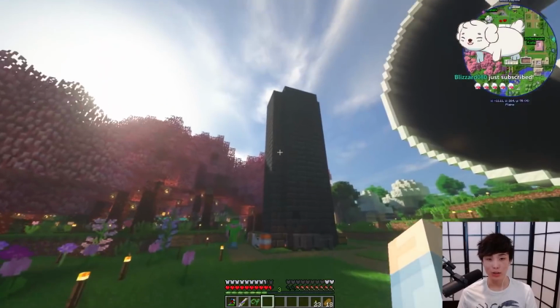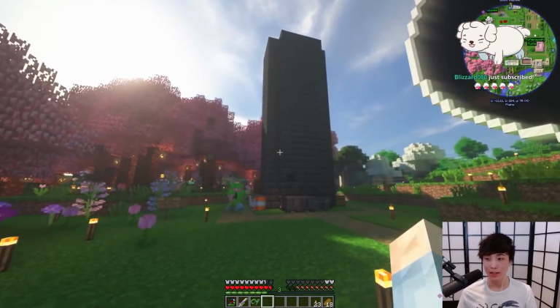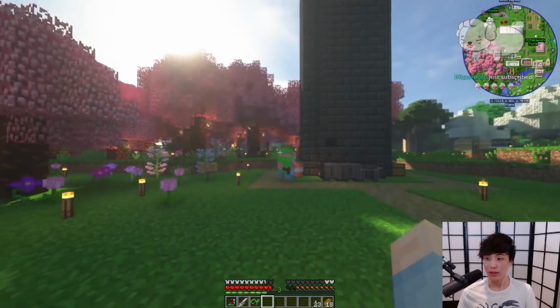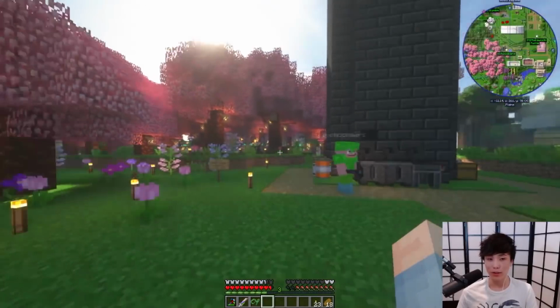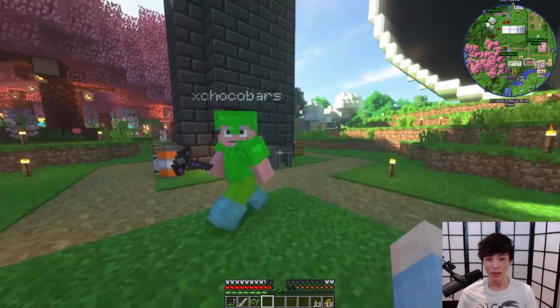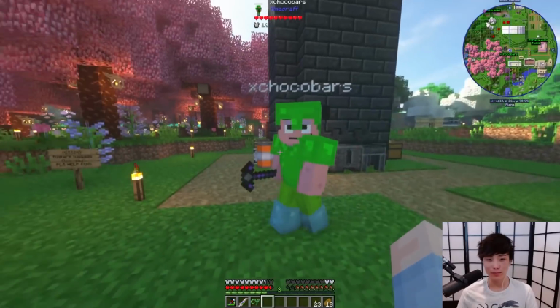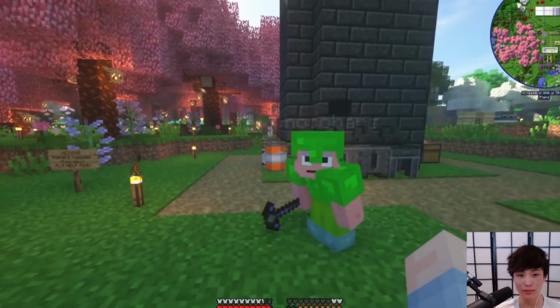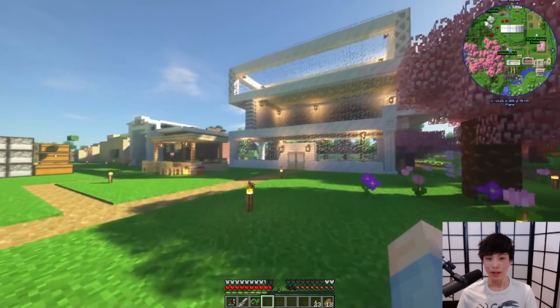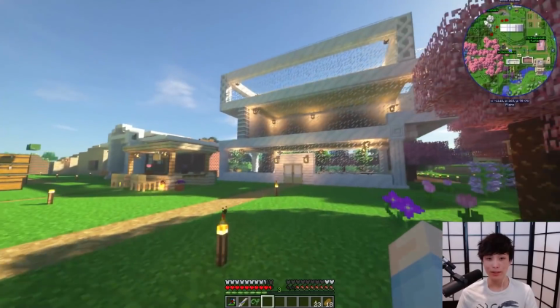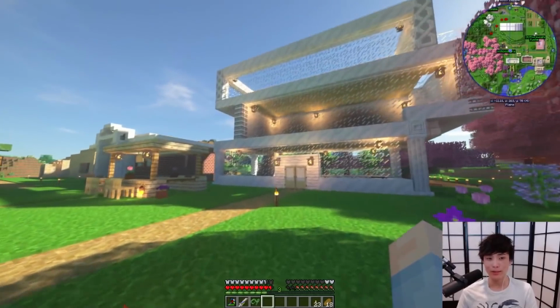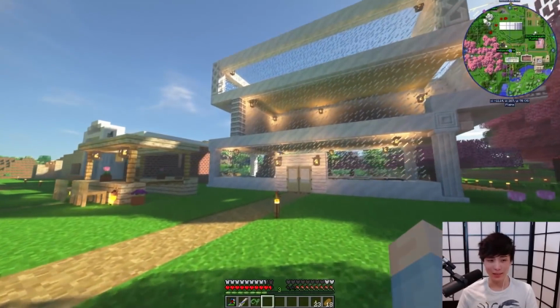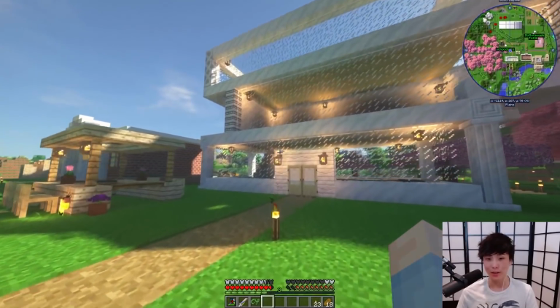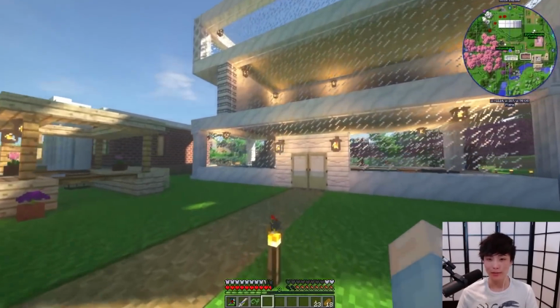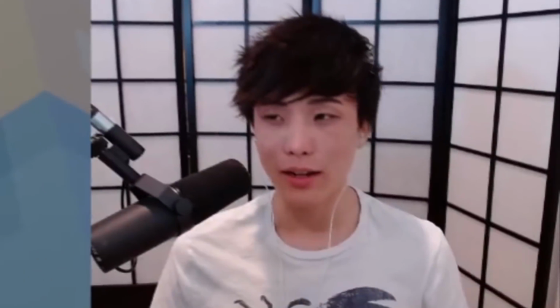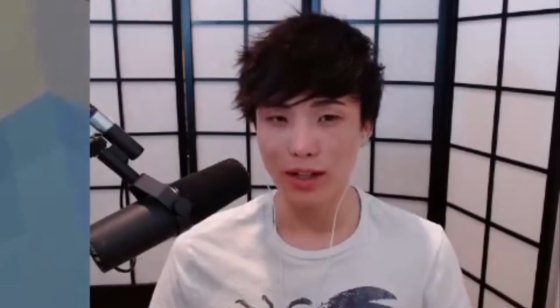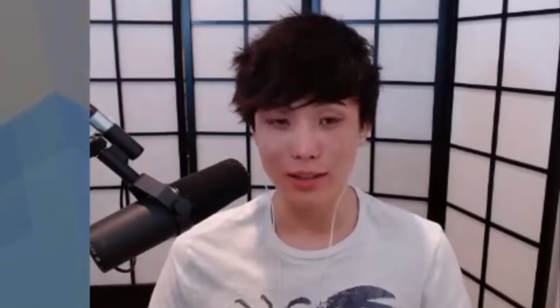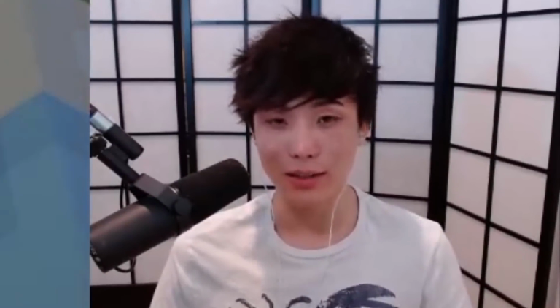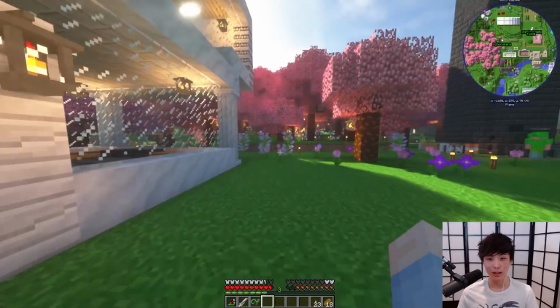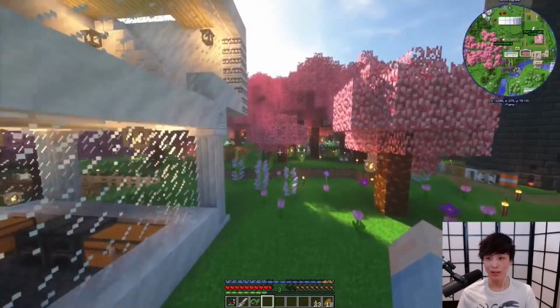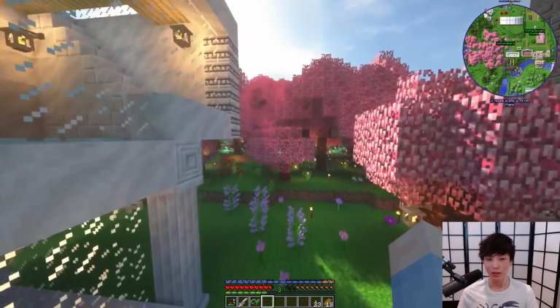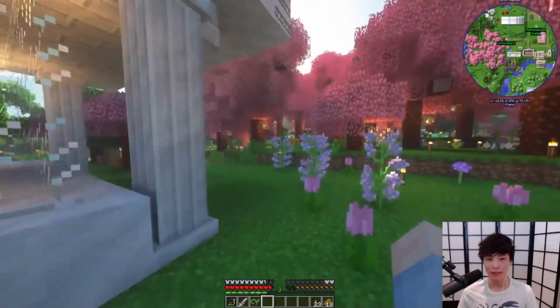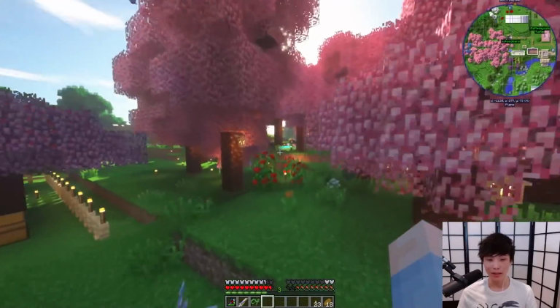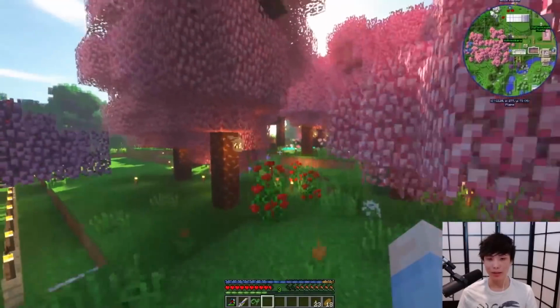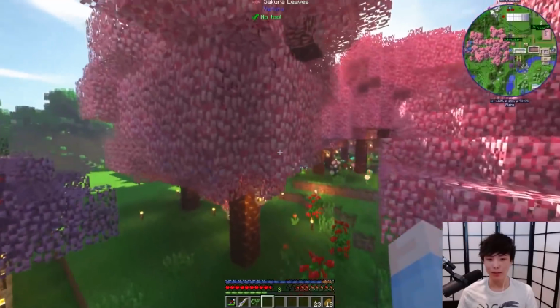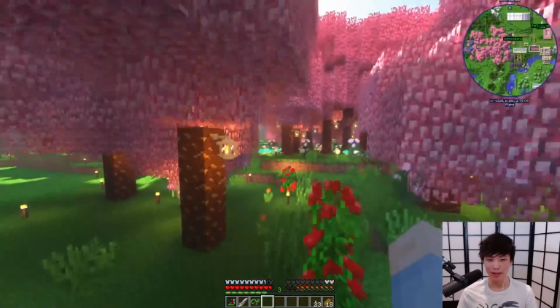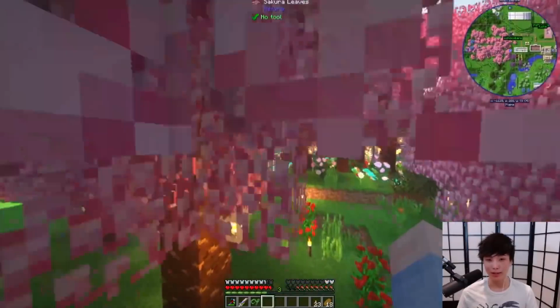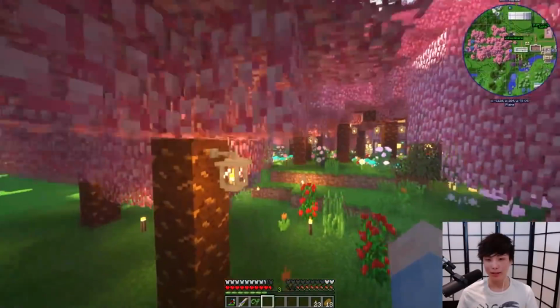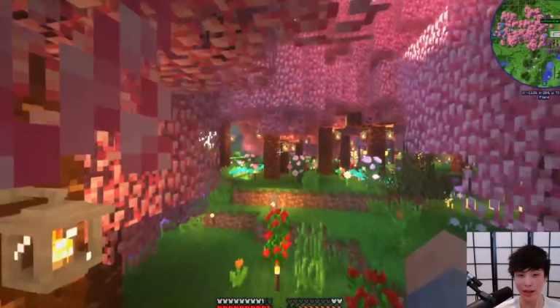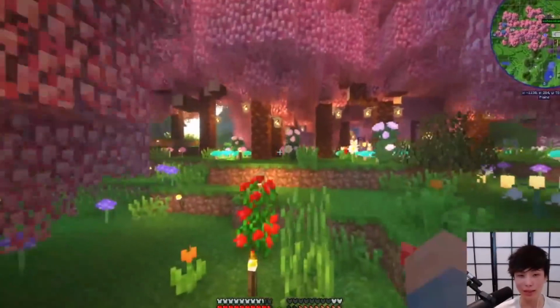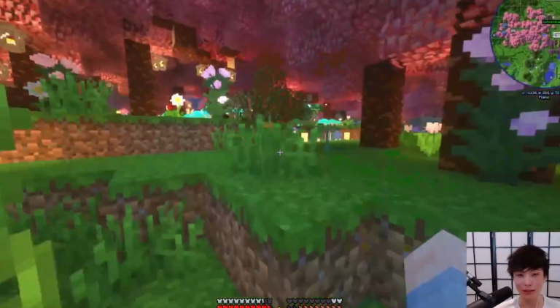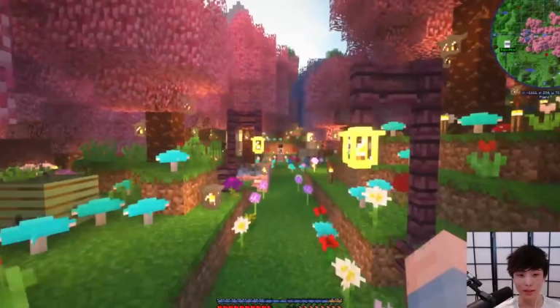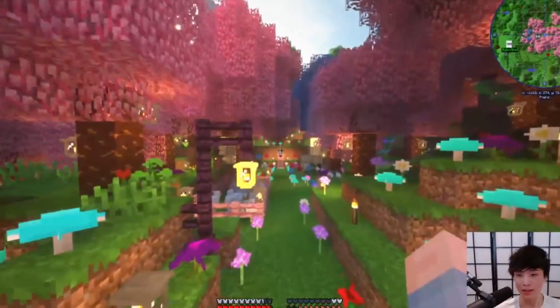This is our giant smelting furnace. And this is Sydney's house, I believe. Man, everyone's got such nice houses. Lily's house is over here. I think the main appeal of Lily's house is the outside part. And this is Lily's house.